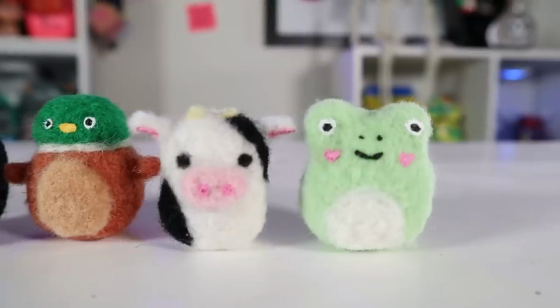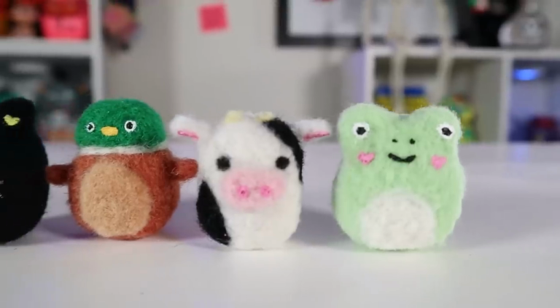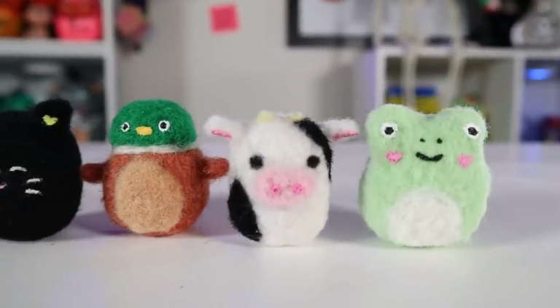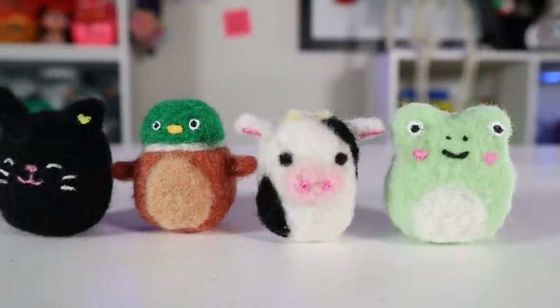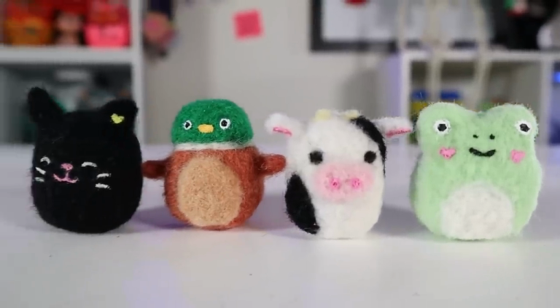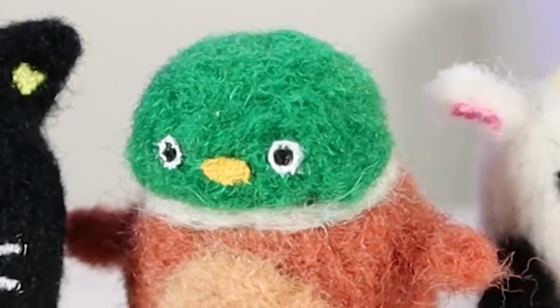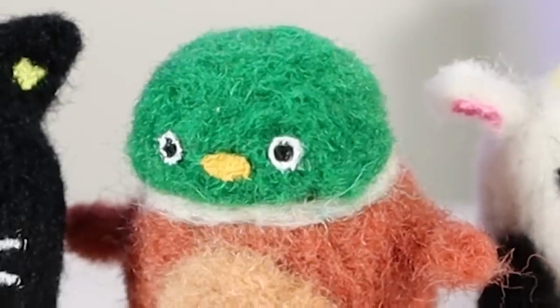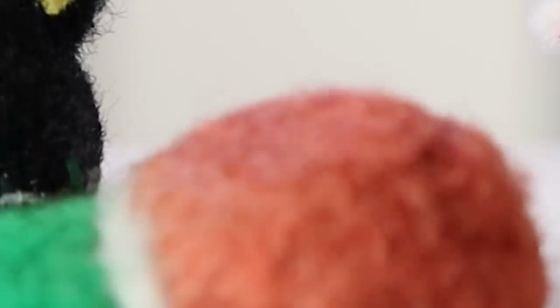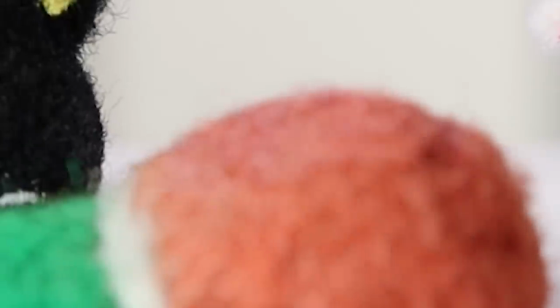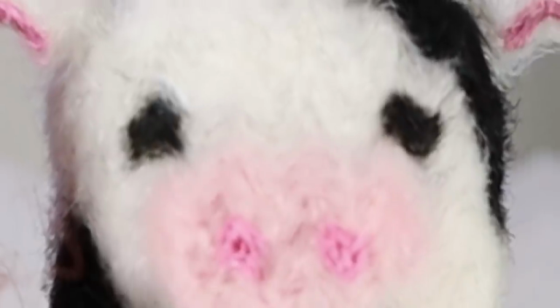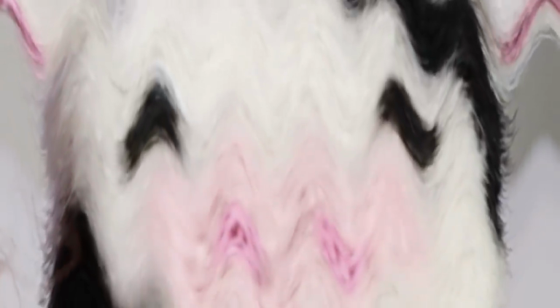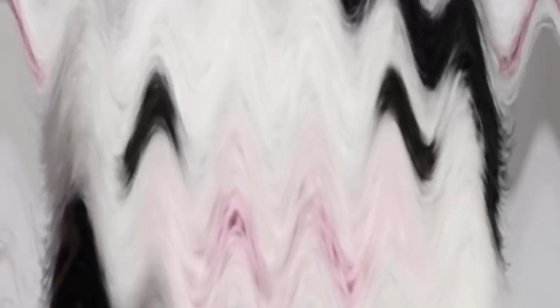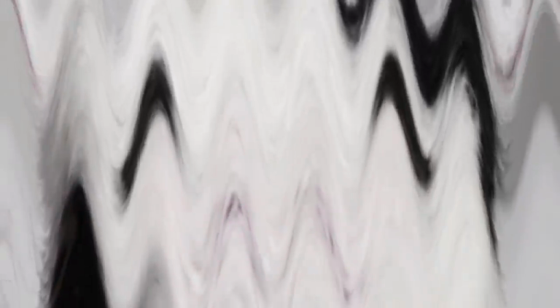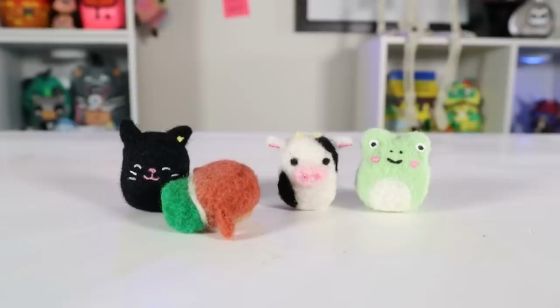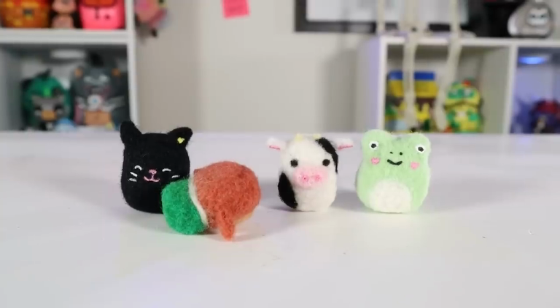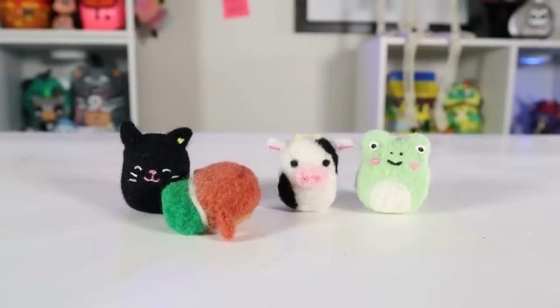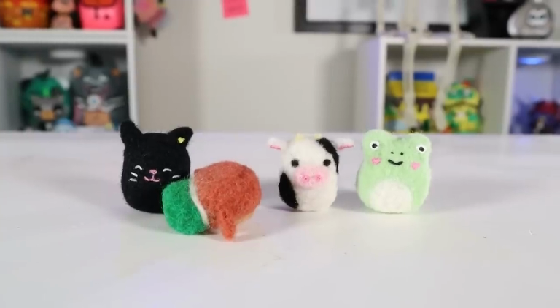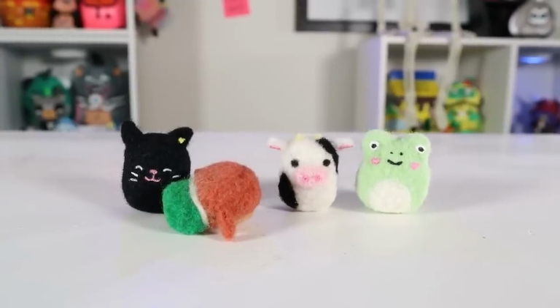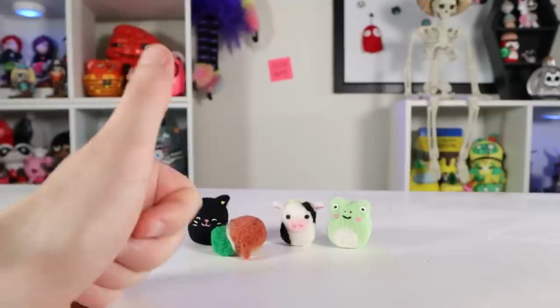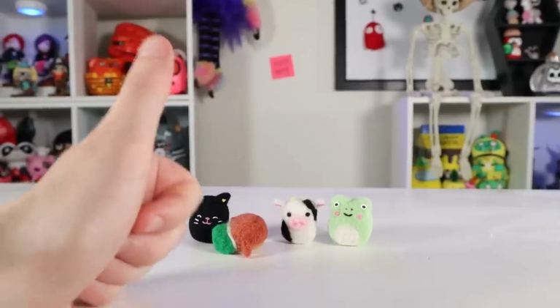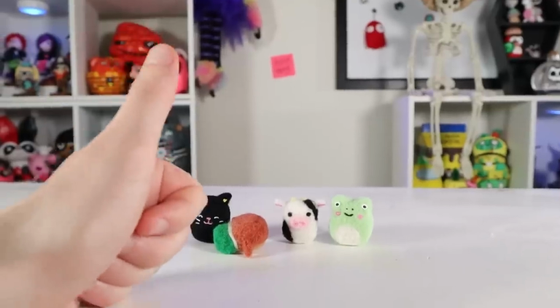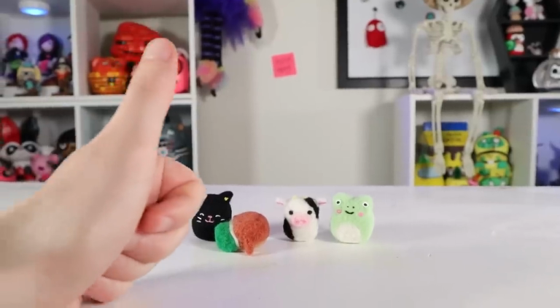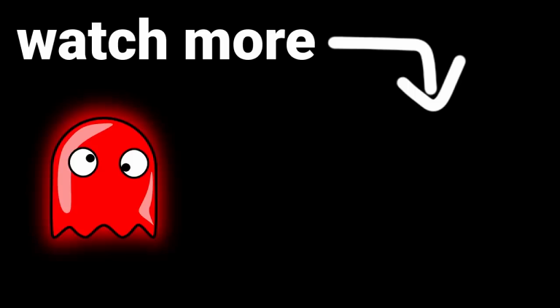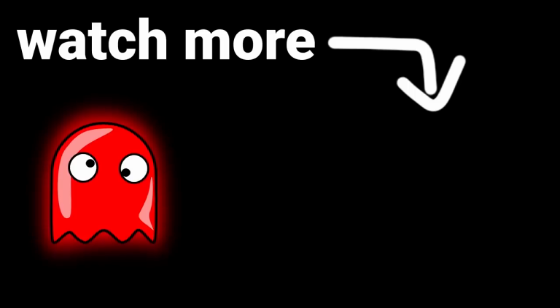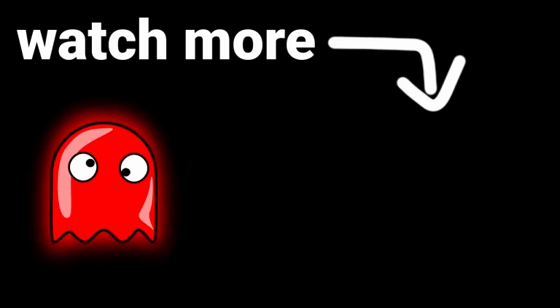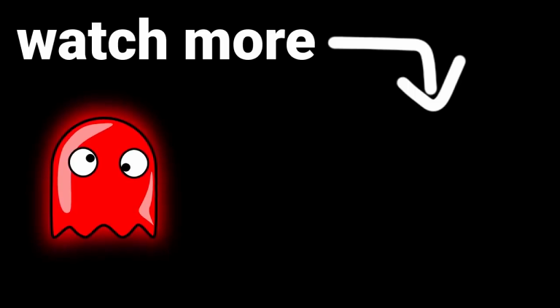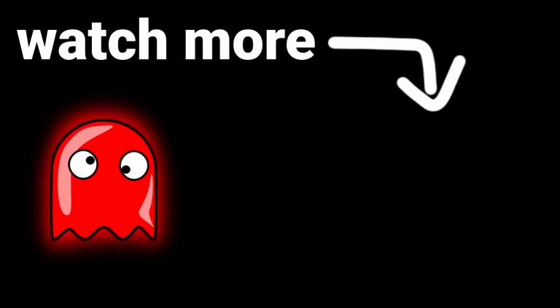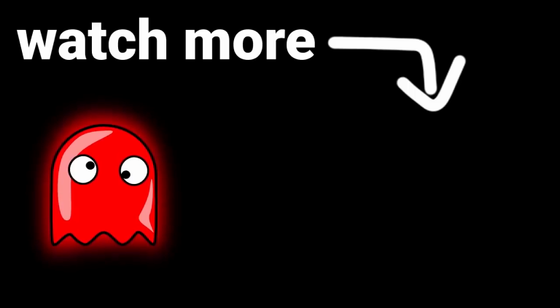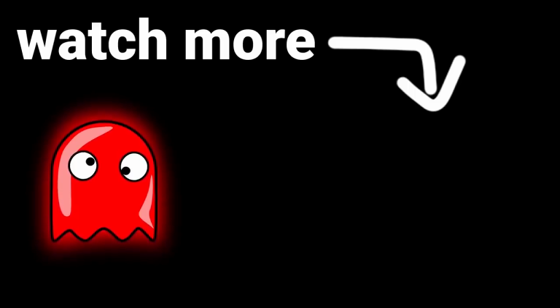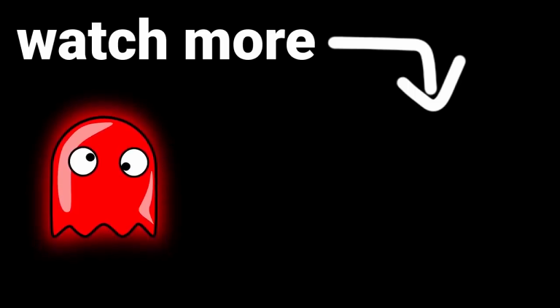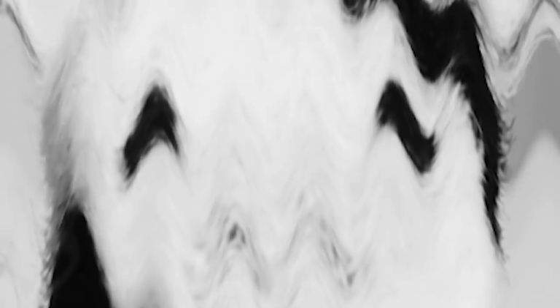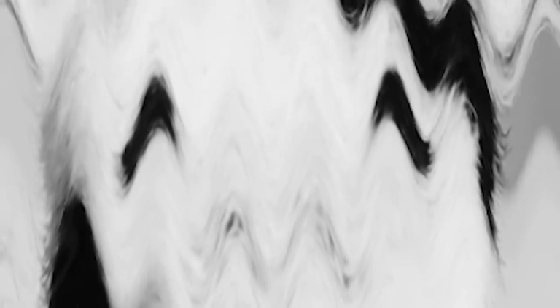Here's the whole Squishmallow herd. Avery's kind of fallen over, Connor looks like he's melting, and the other two look not bad. I'd say that's a win. Subscribe if you don't want me to melt your face like I did to Connor's.